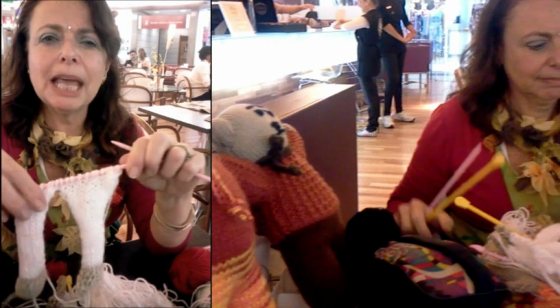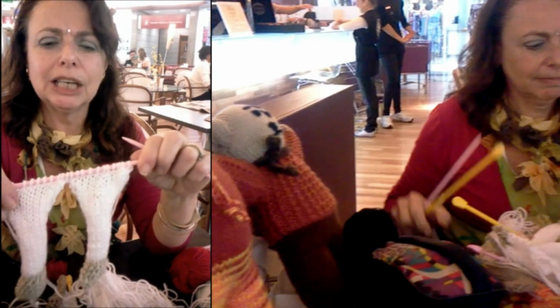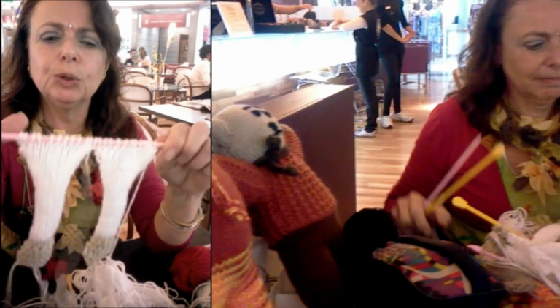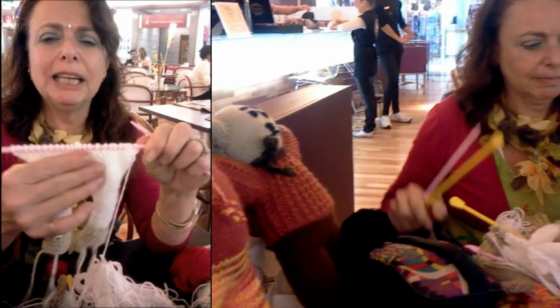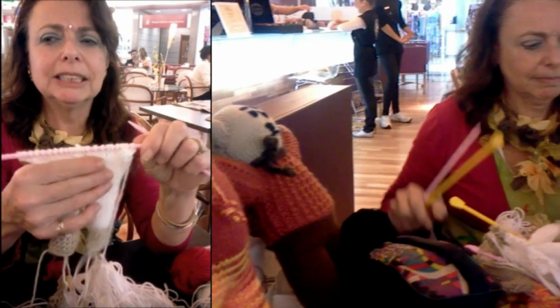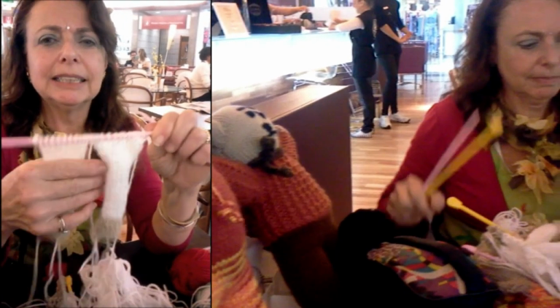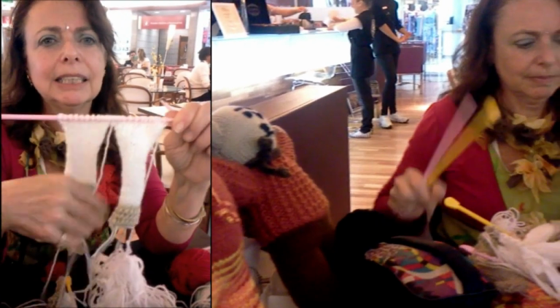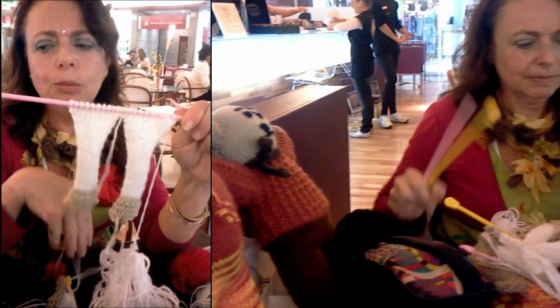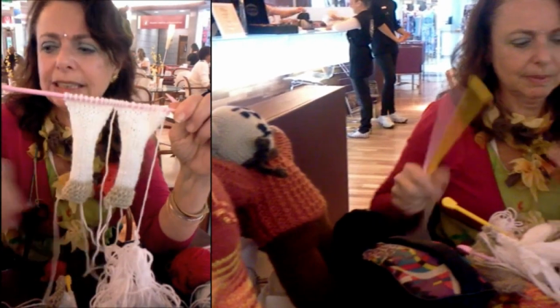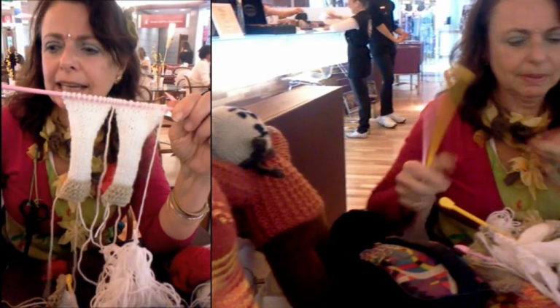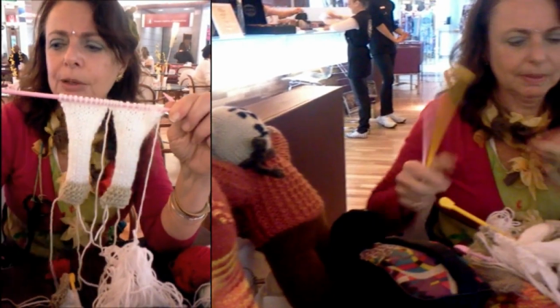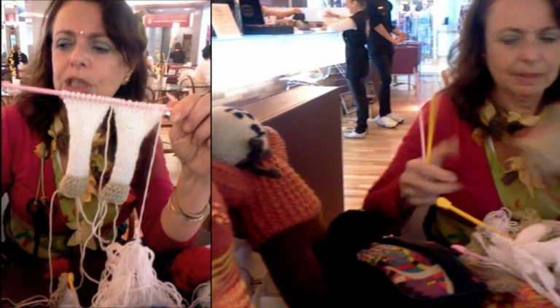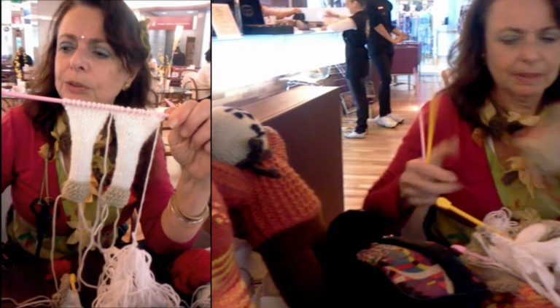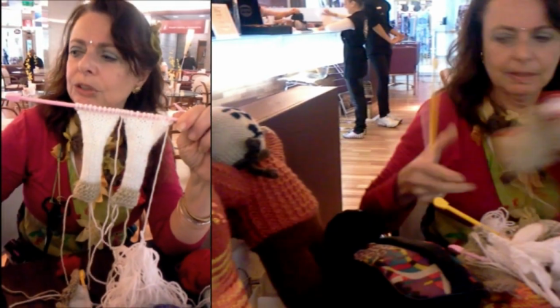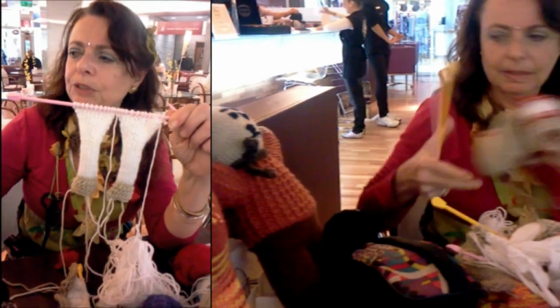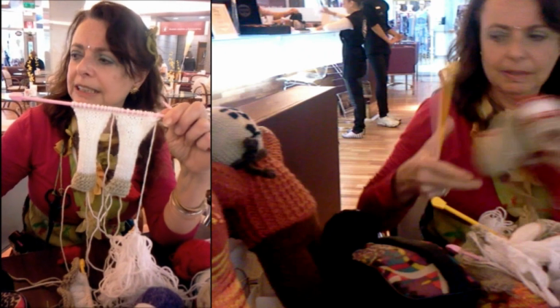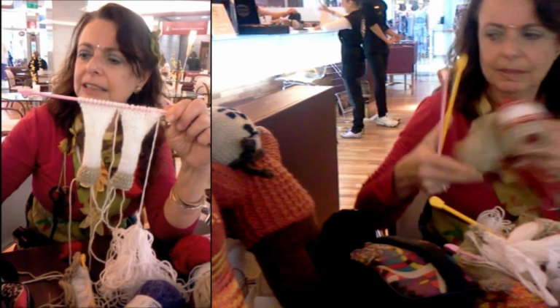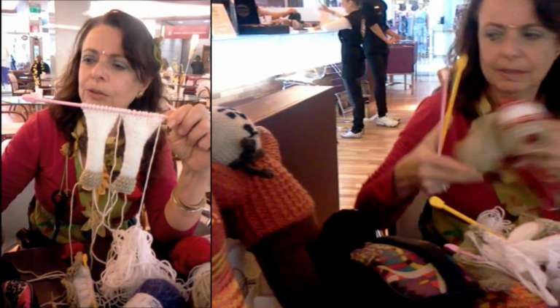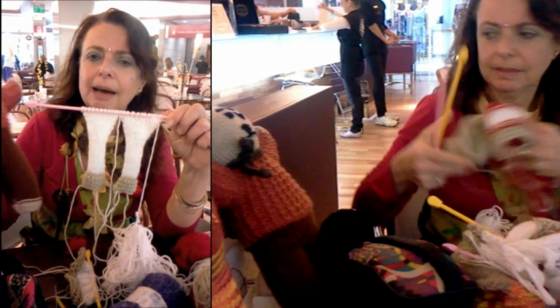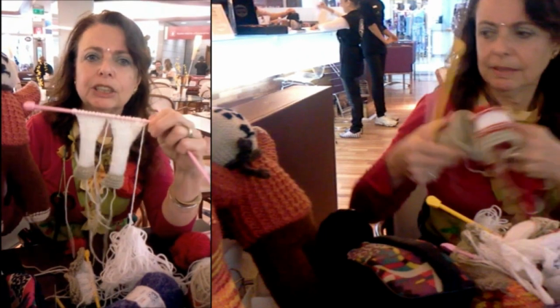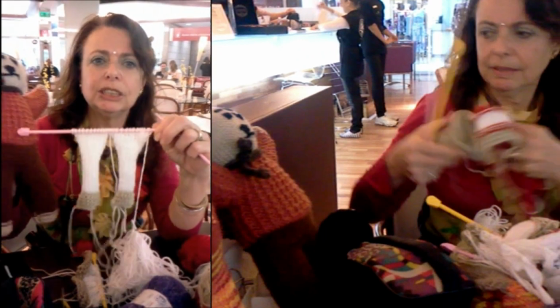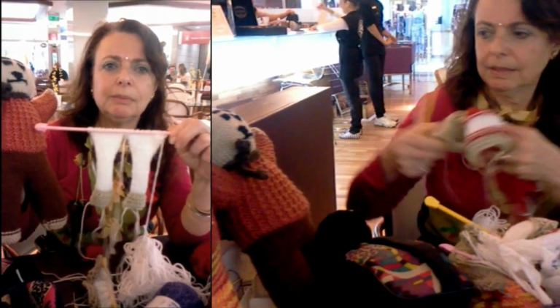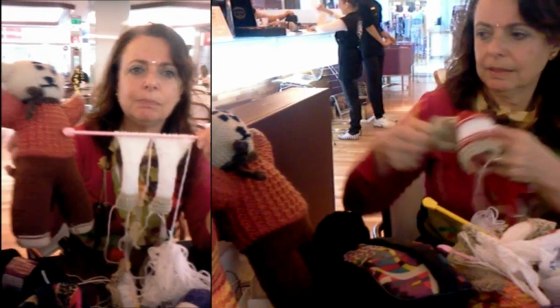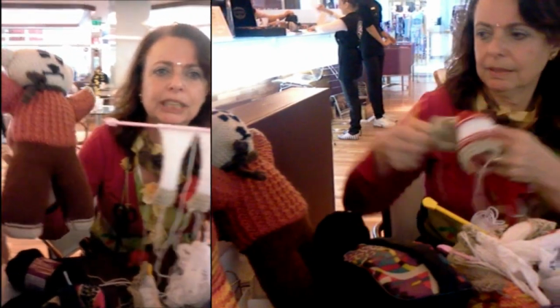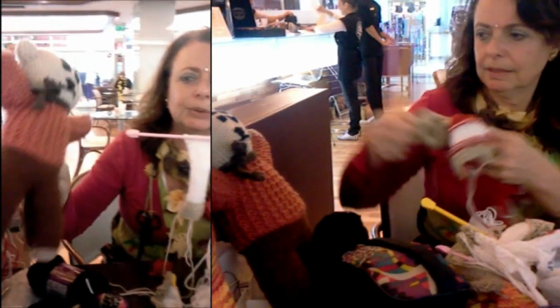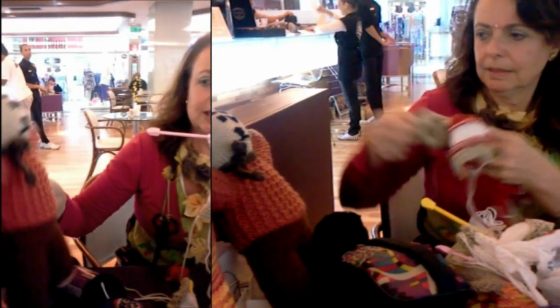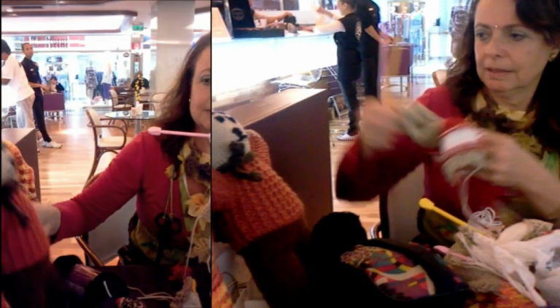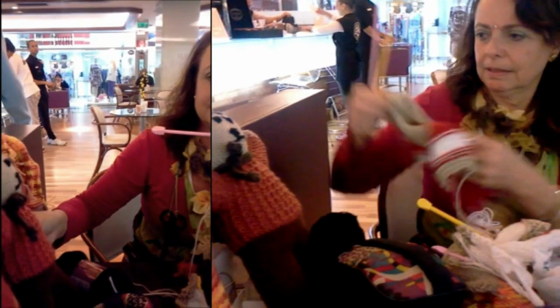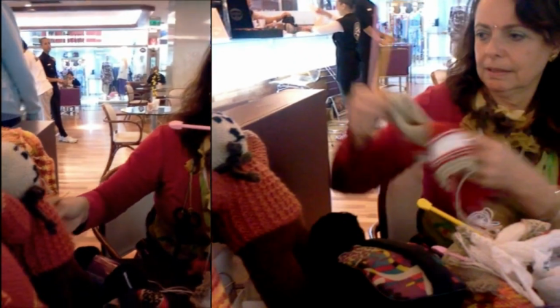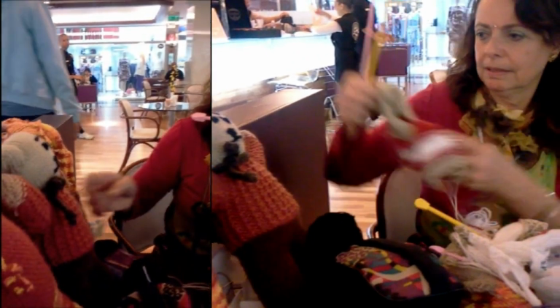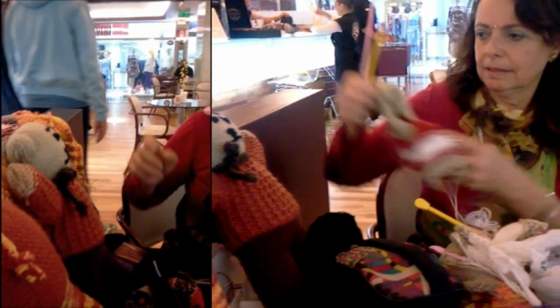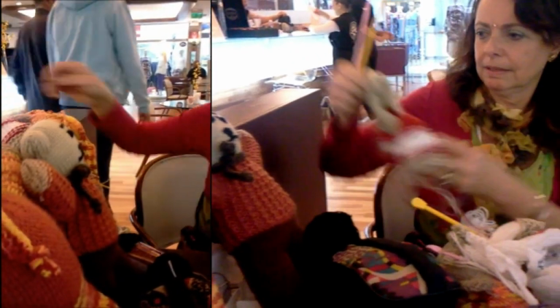Vermelha, azul, colorida — como quiser. Porque nós vamos fazer a parte de cima, depois da calcinha.